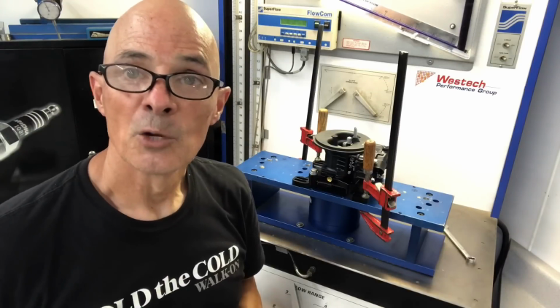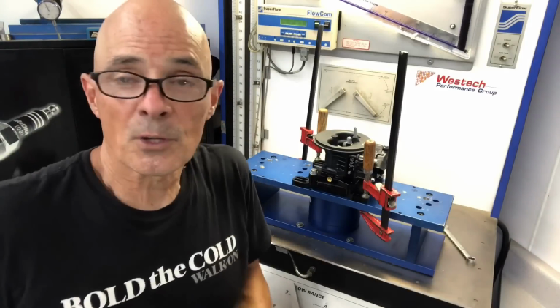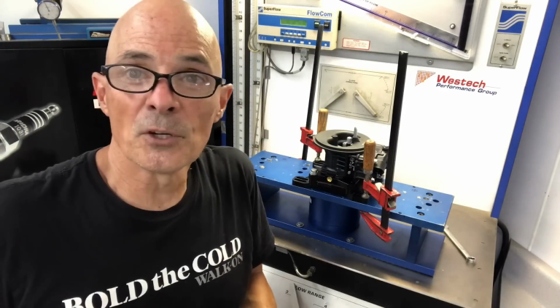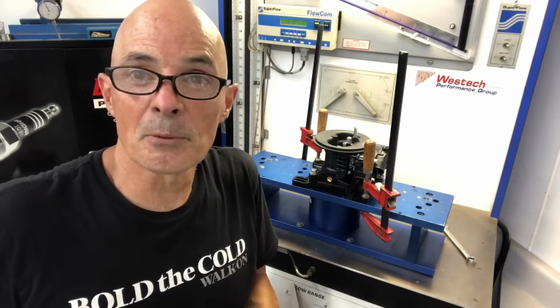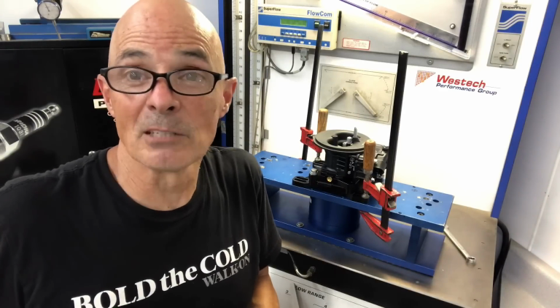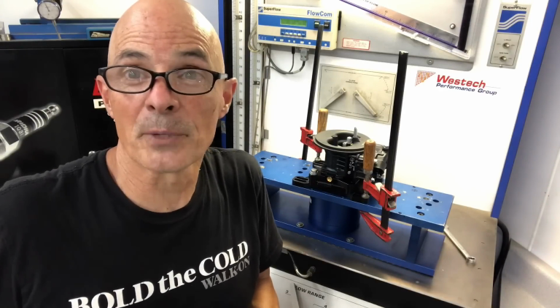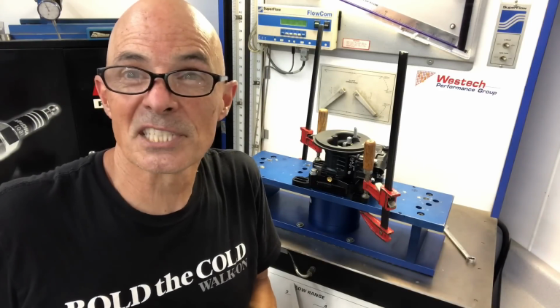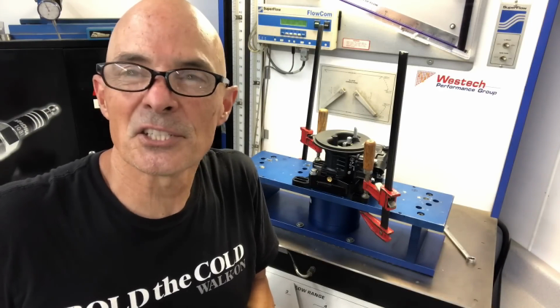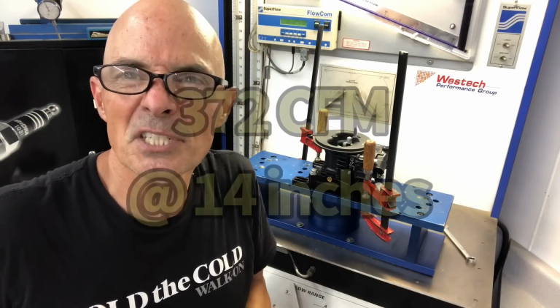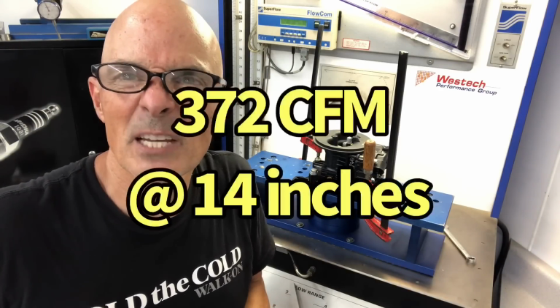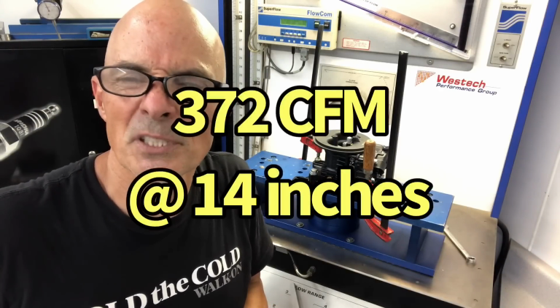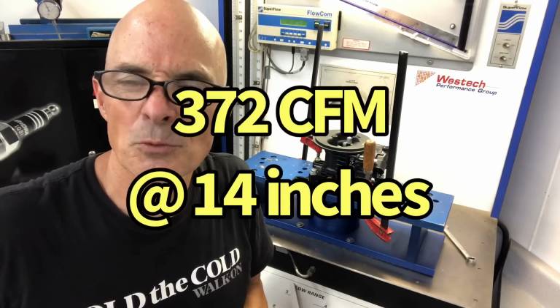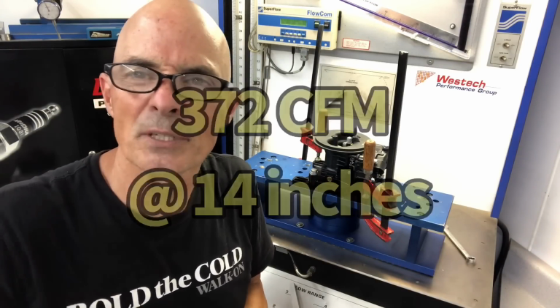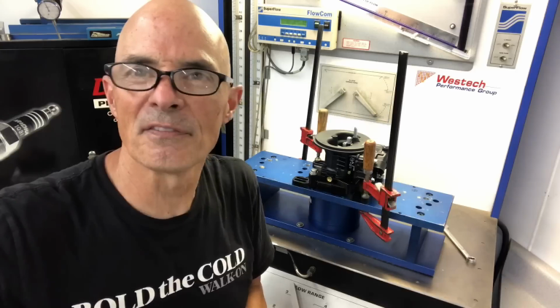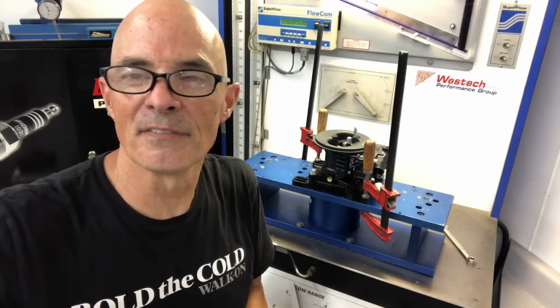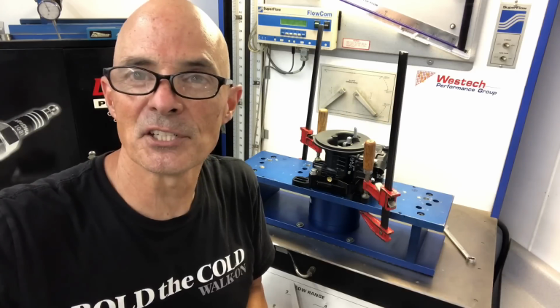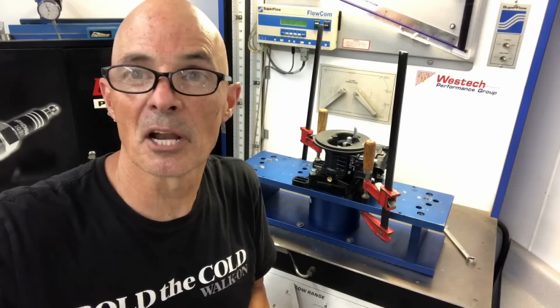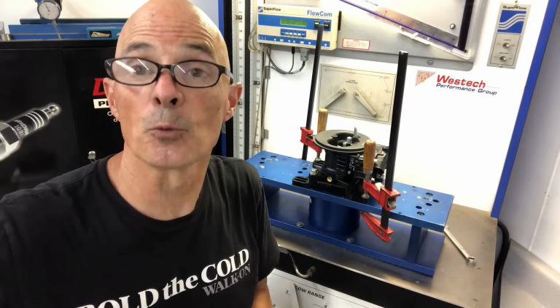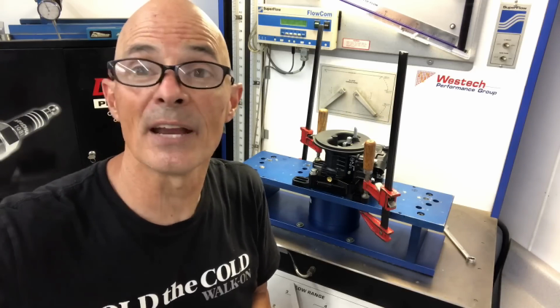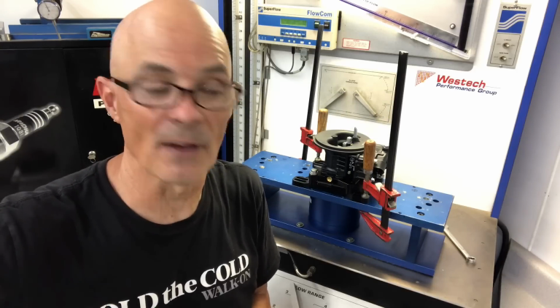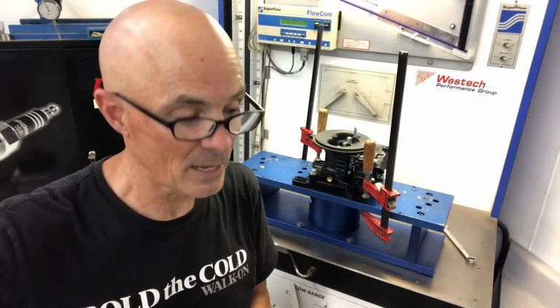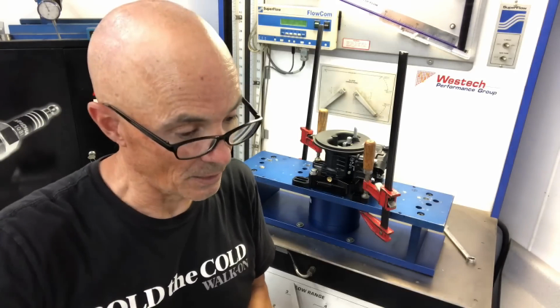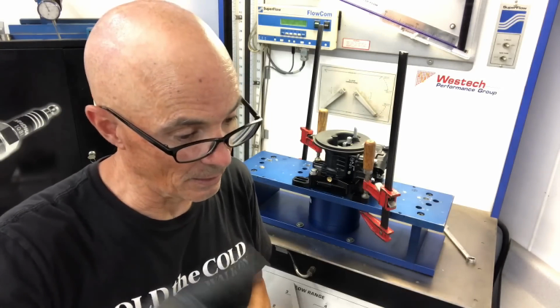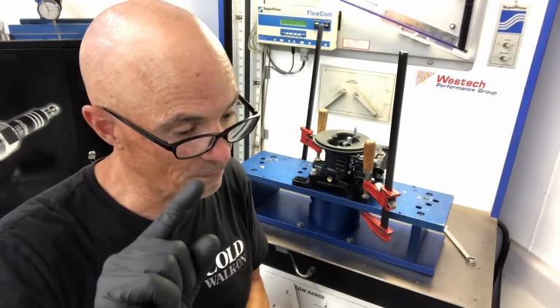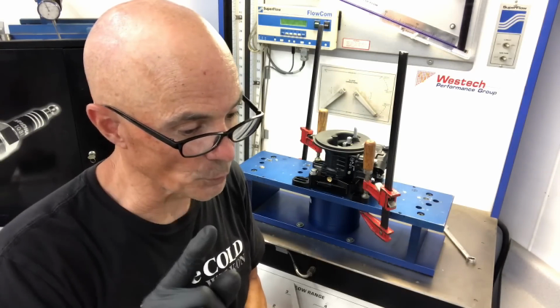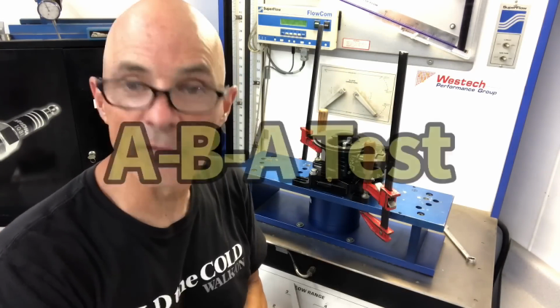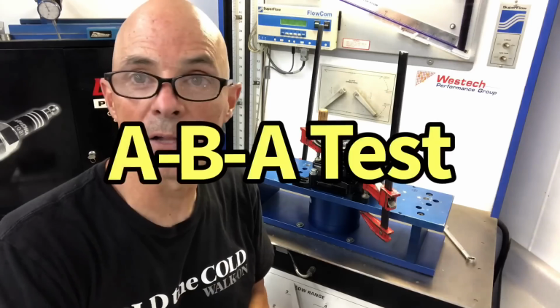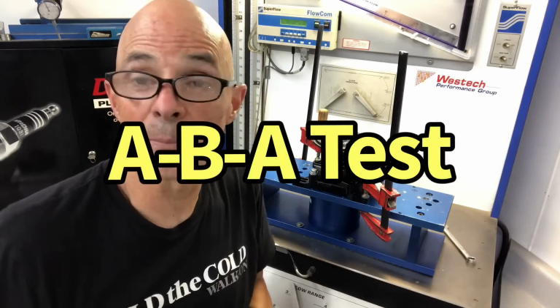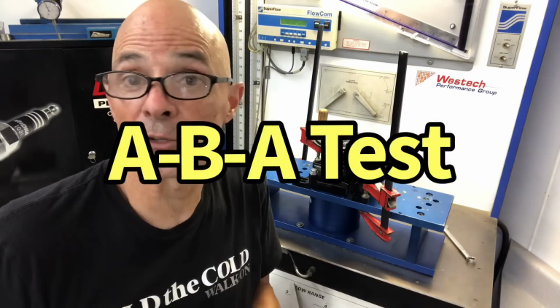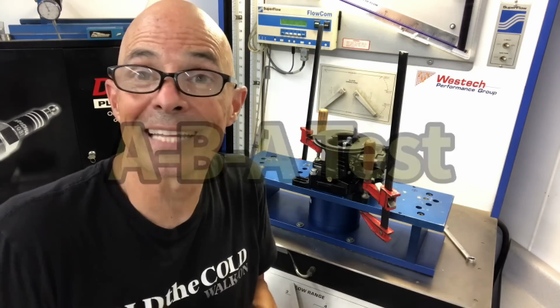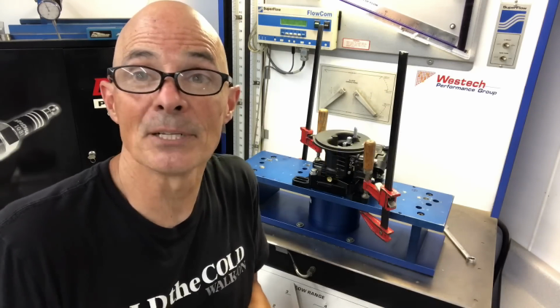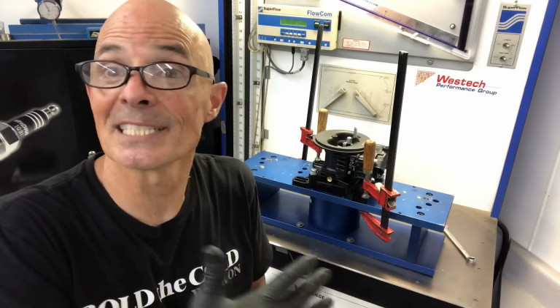Quick Fuel came in at 372 CFM at 14 inches — down a little bit. We're going to go down to five inches, and then I'm going to re-verify the Holley 4412 just to make sure nothing happened to the setup.